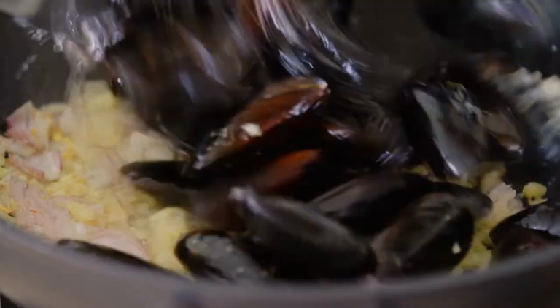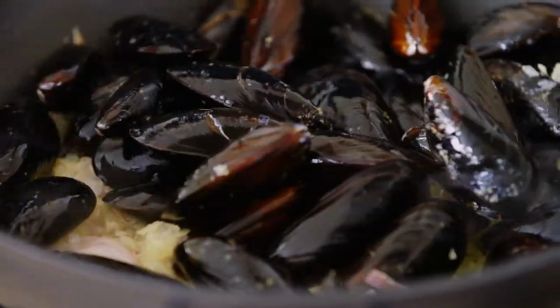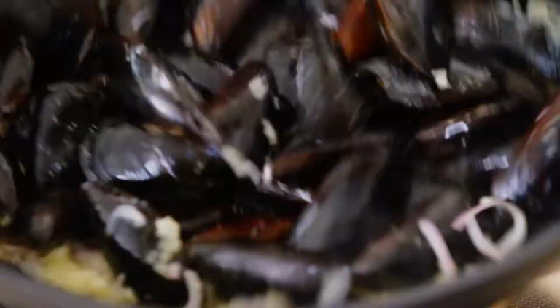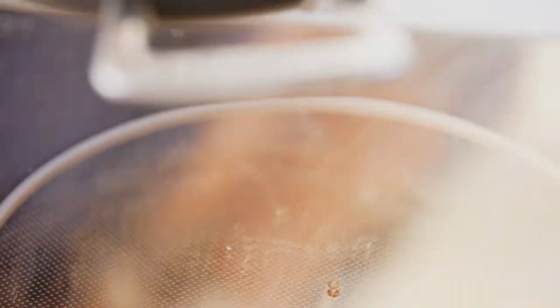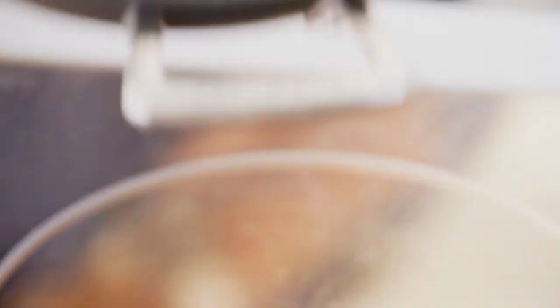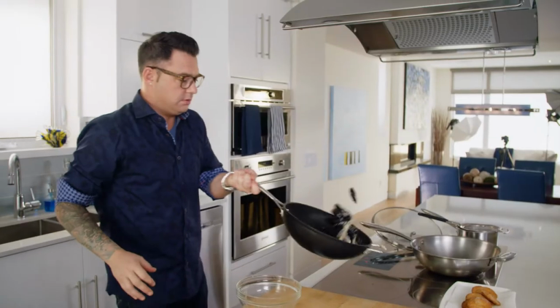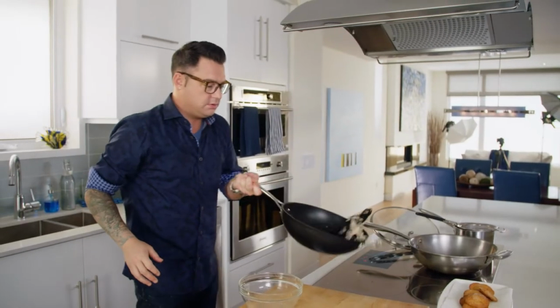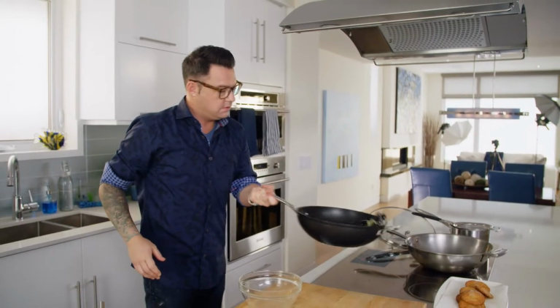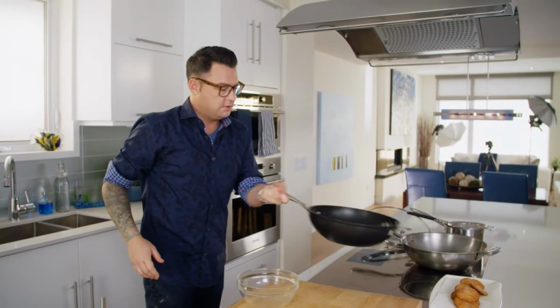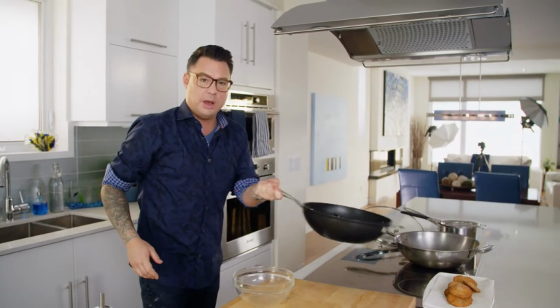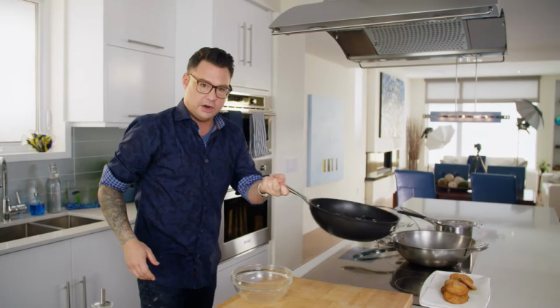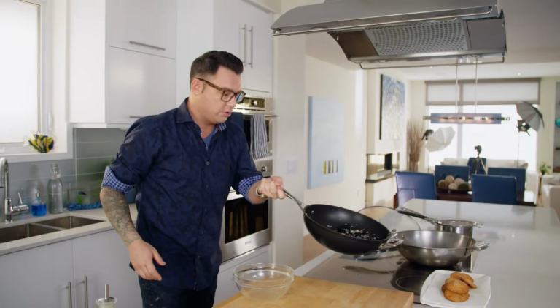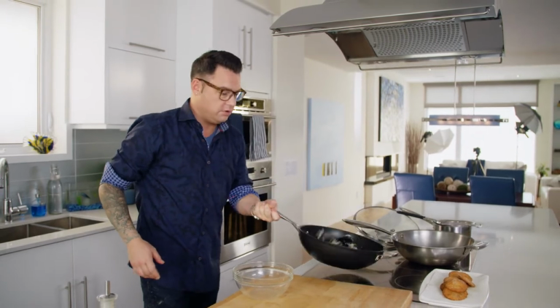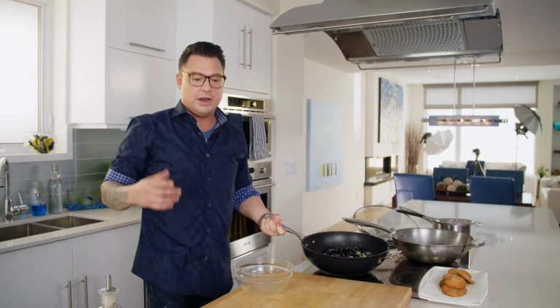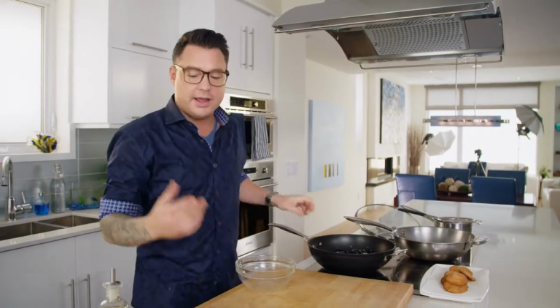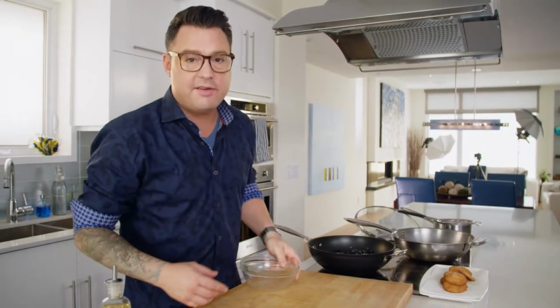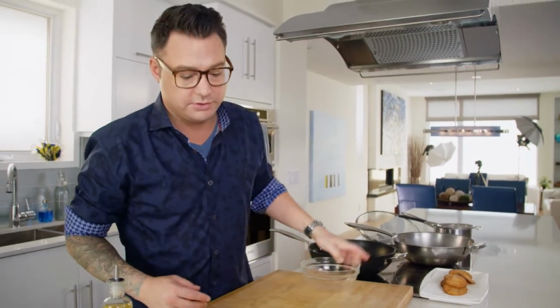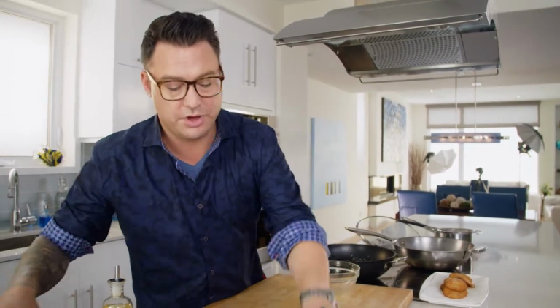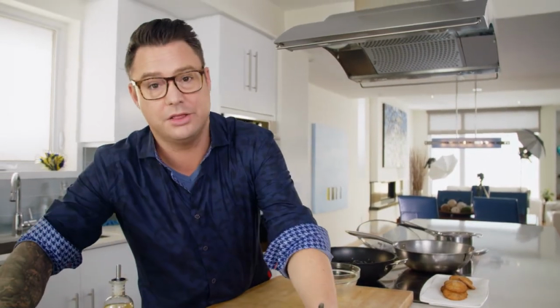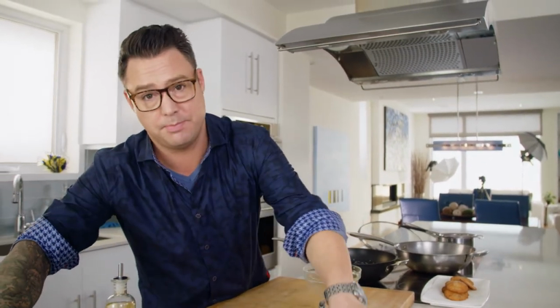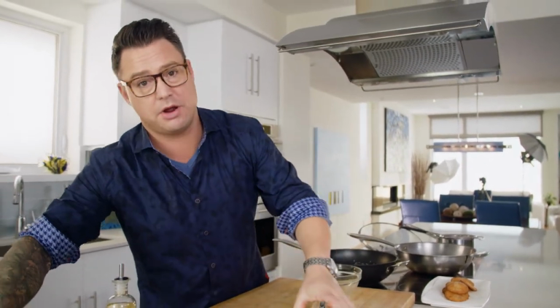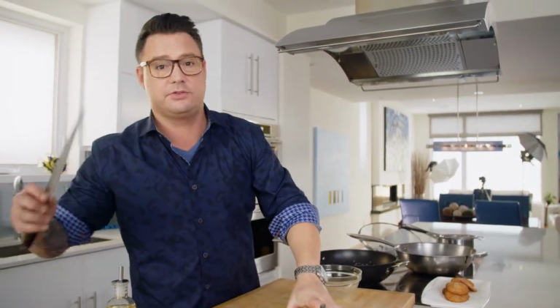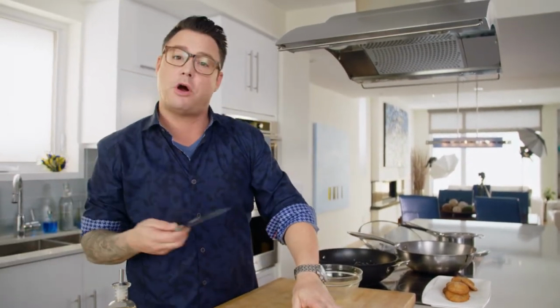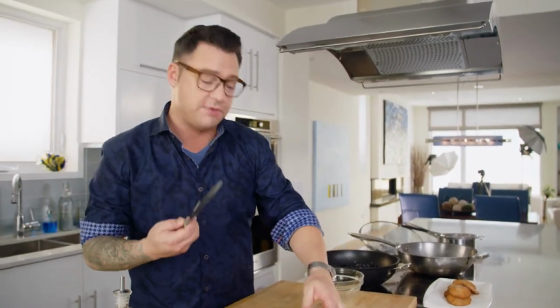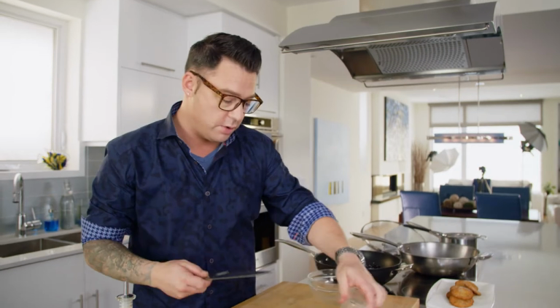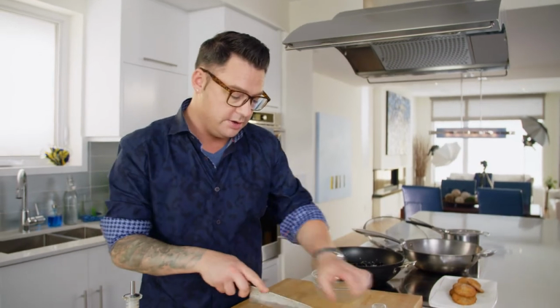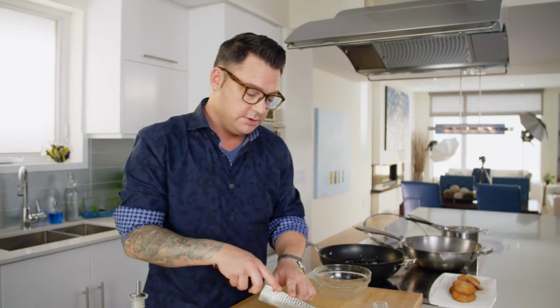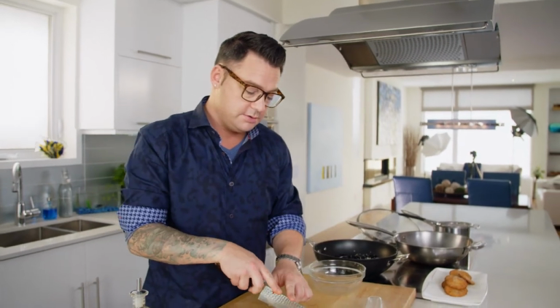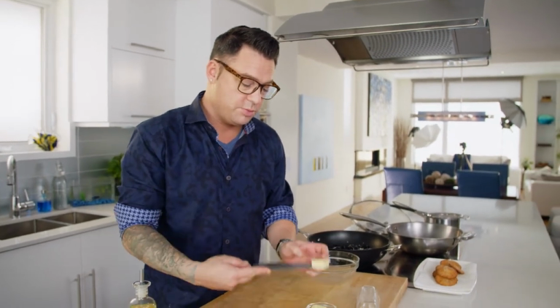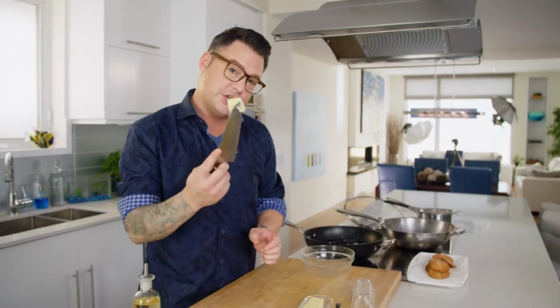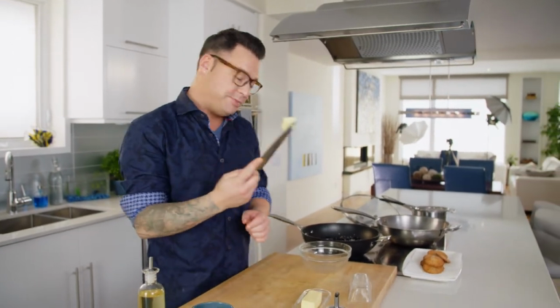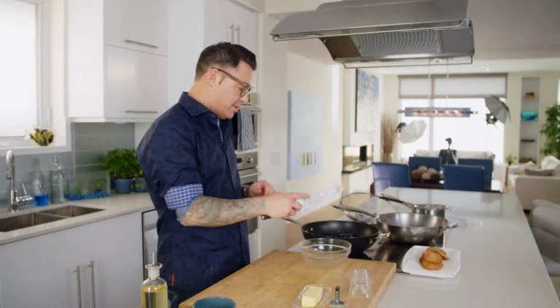The mussels can go right in. The smell in here is incredible. I can't have mussels without a little bit of butter, and this part goes very quick. So a pretty generous piece of butter.